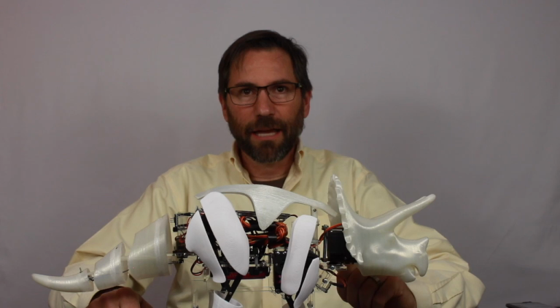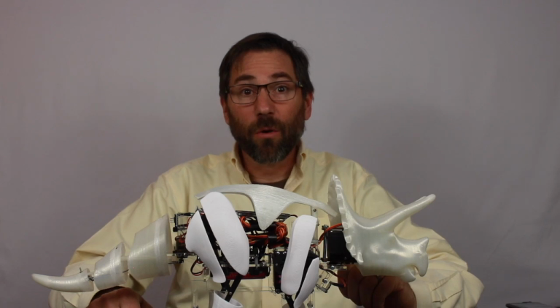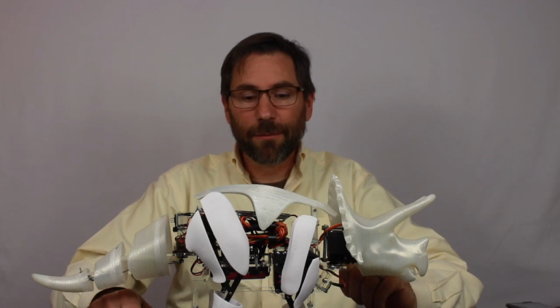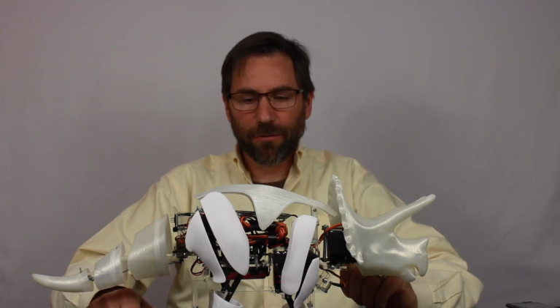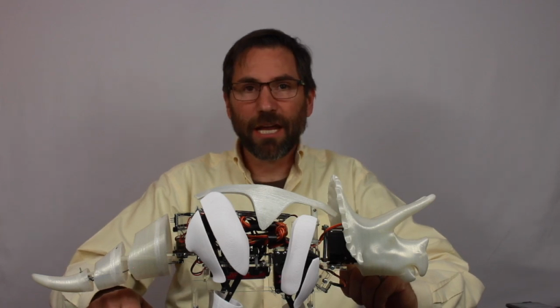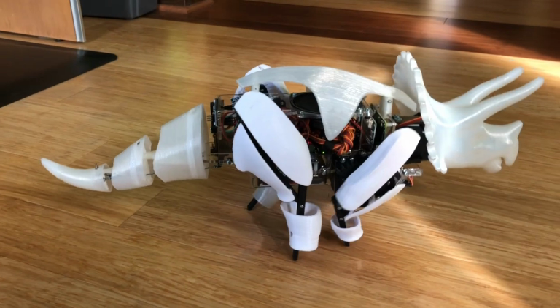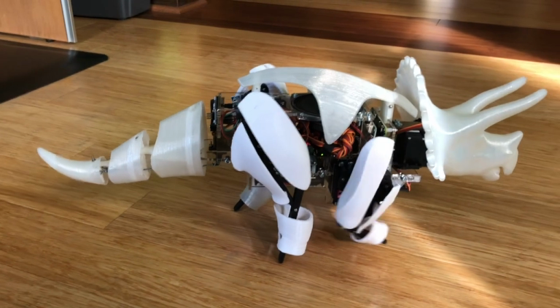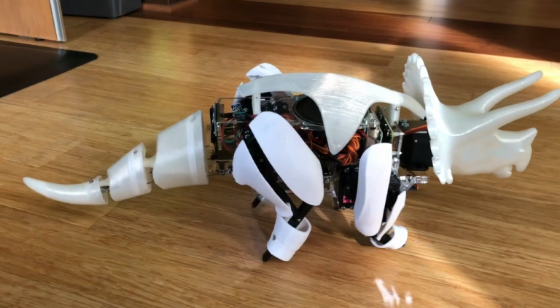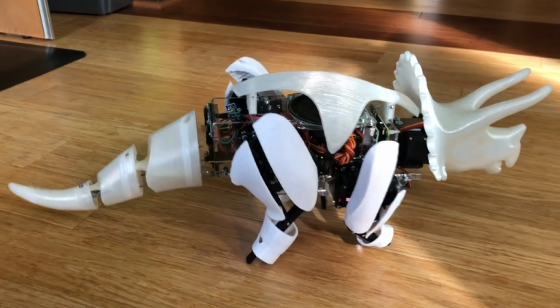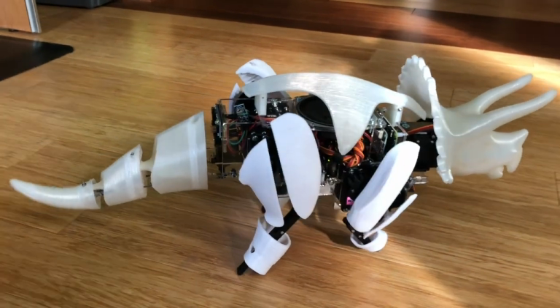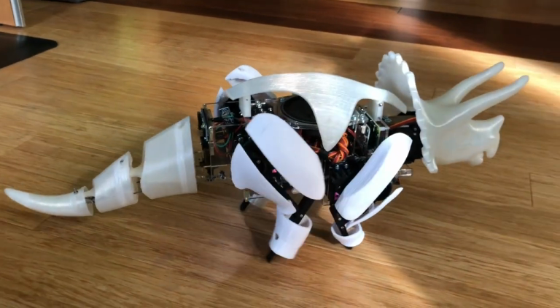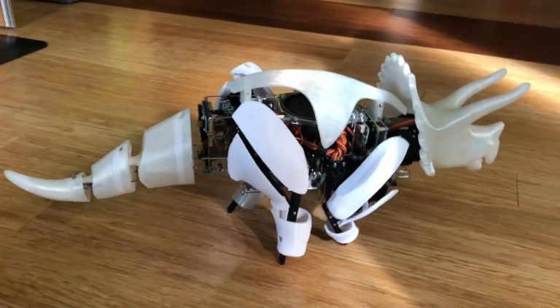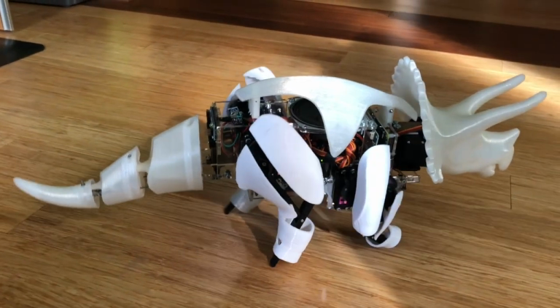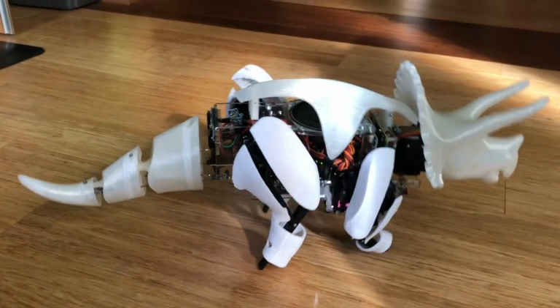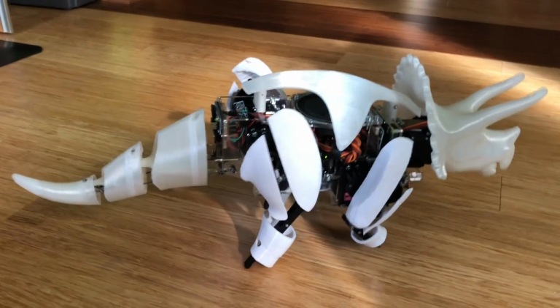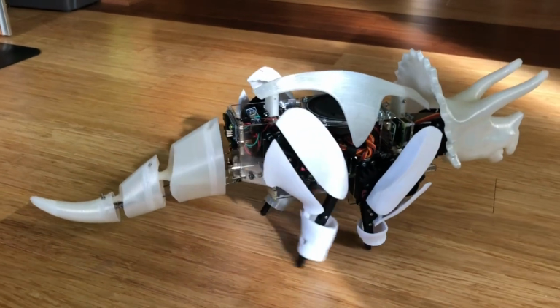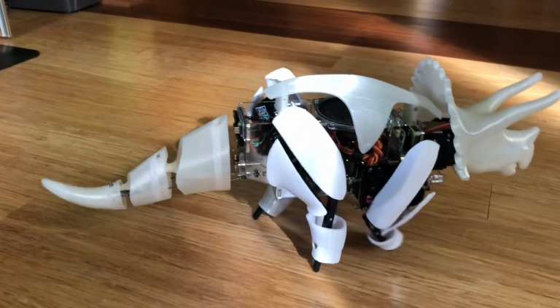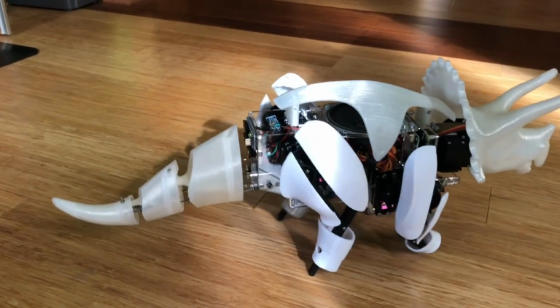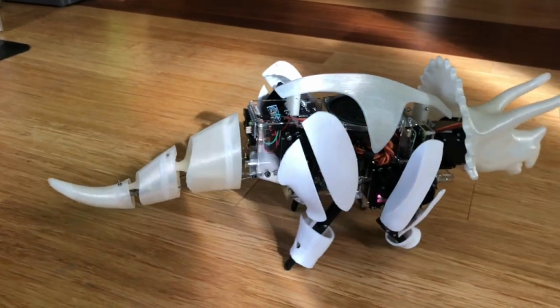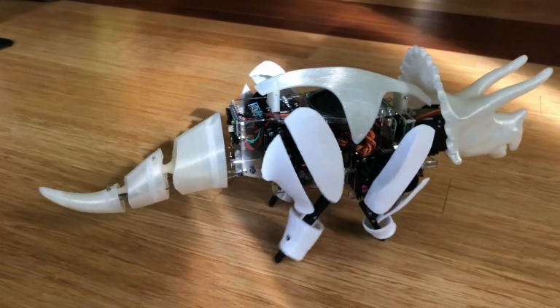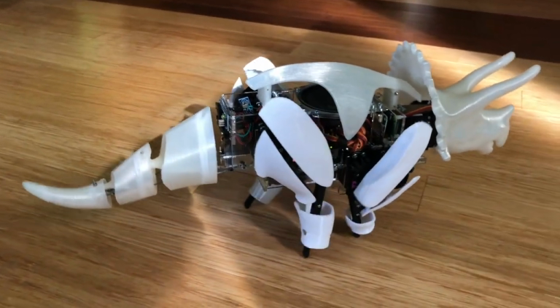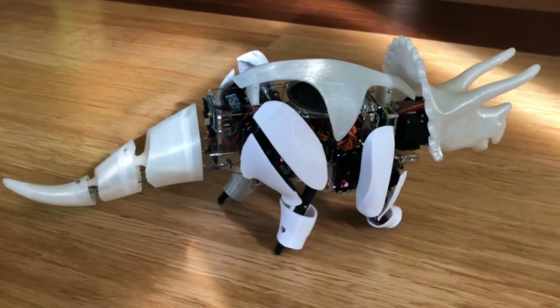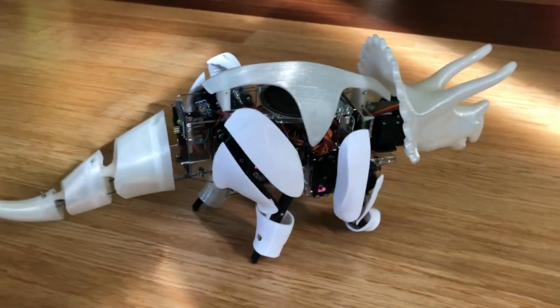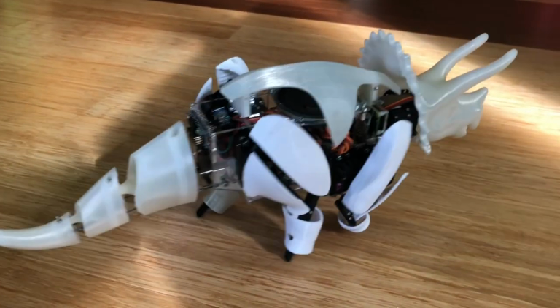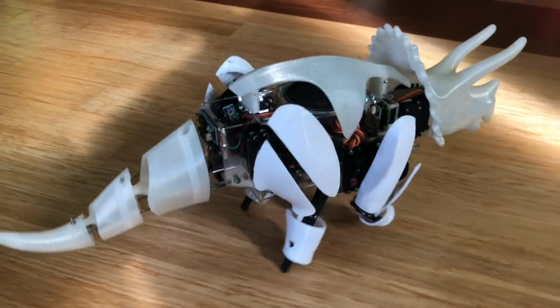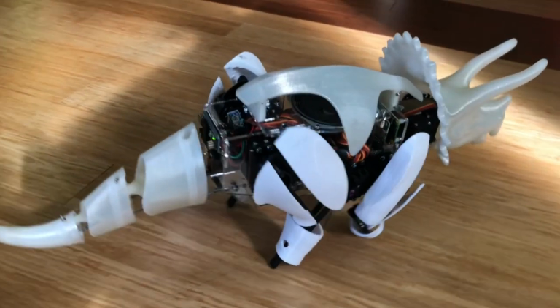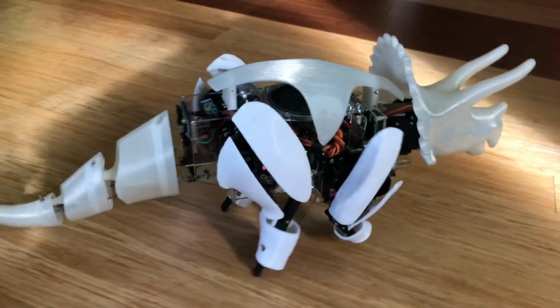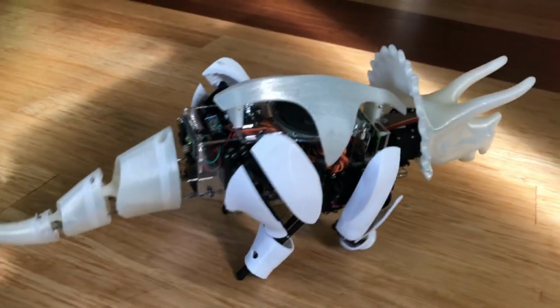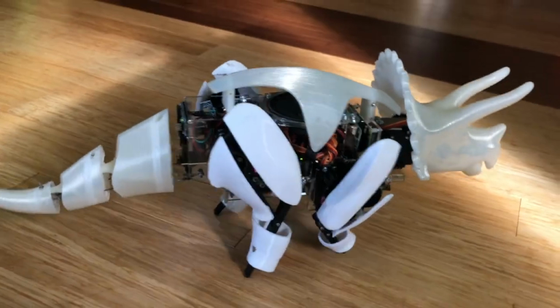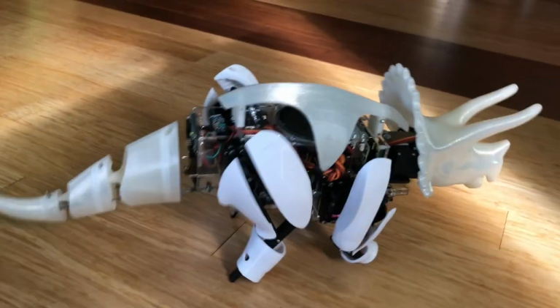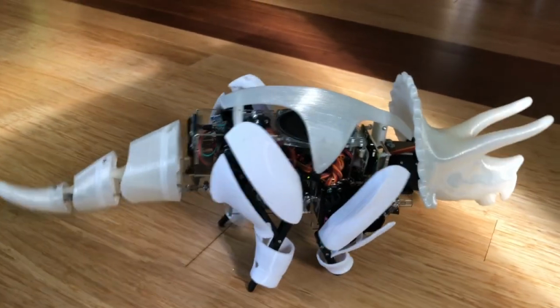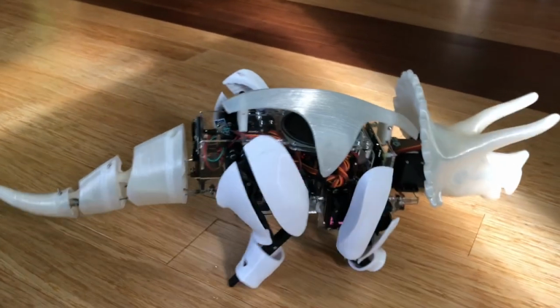Hello, I'm Jacqueline Buchanan and this is Intellisaurus. I'm so proud of this robot. It looks like a dinosaur, it walks like a dinosaur, and it's easy to assemble with lots of ways that you can build and improve on this robot.